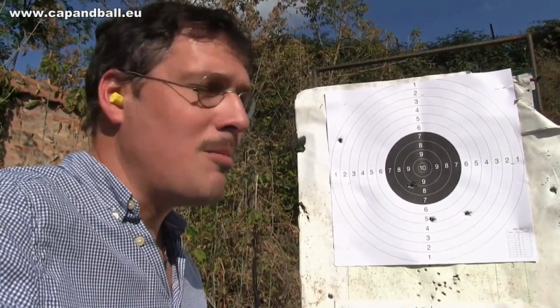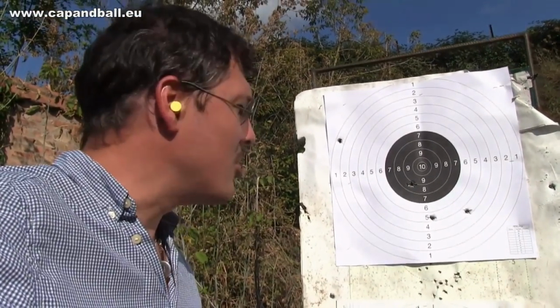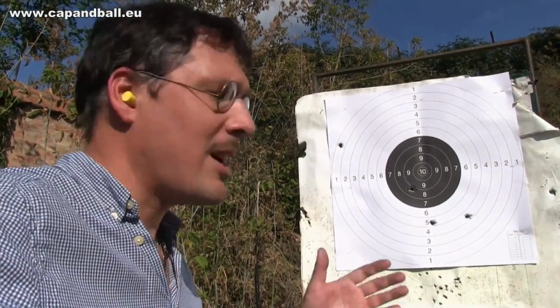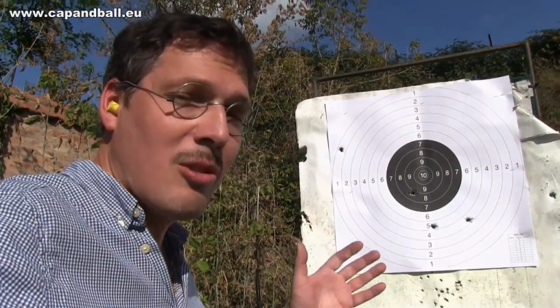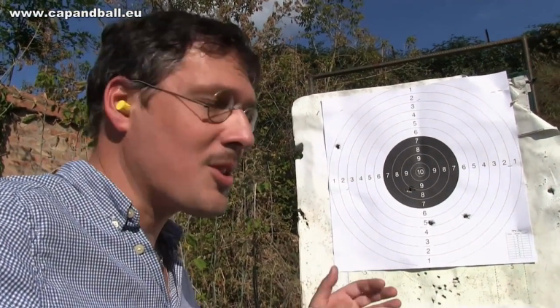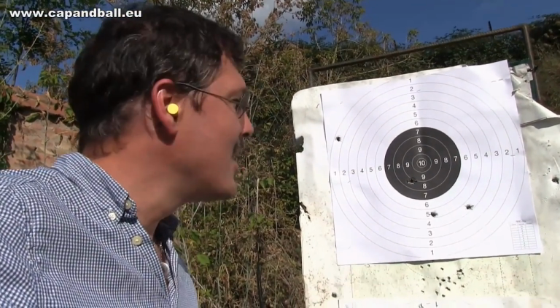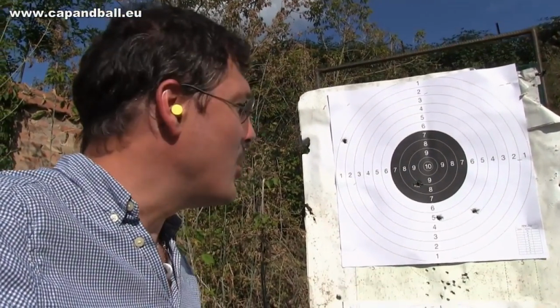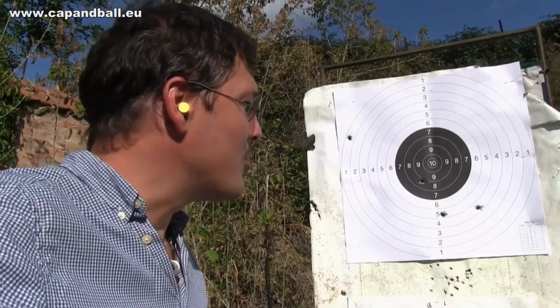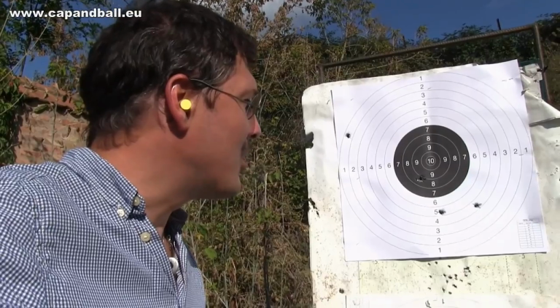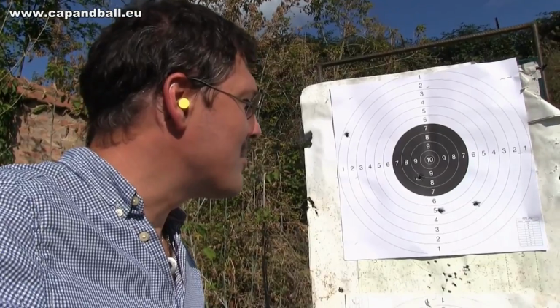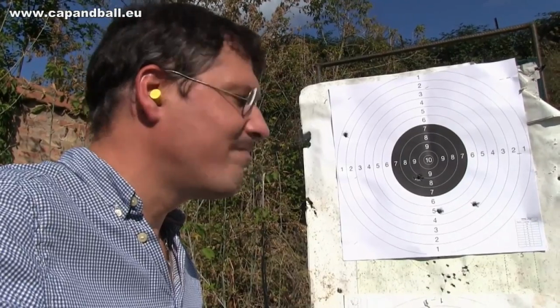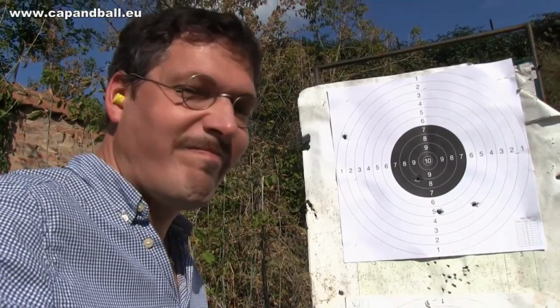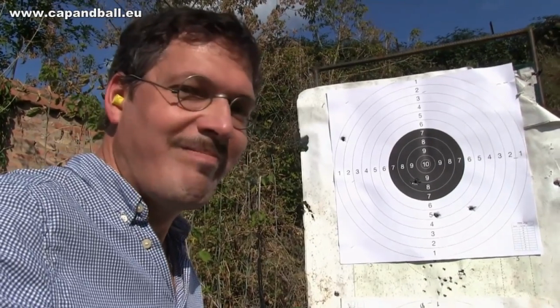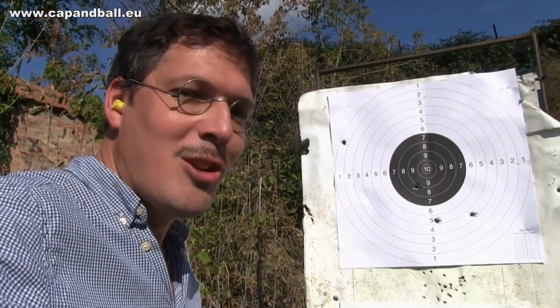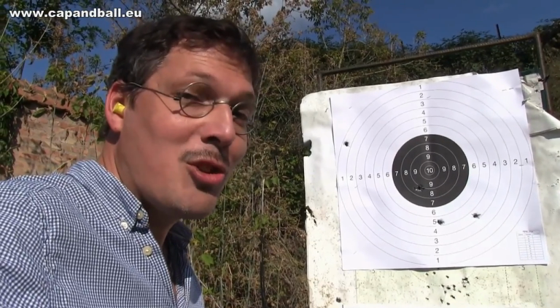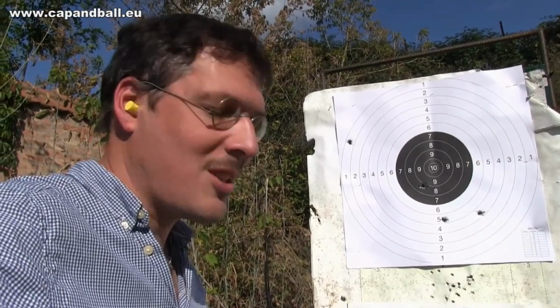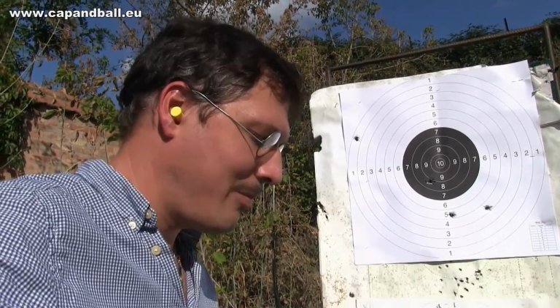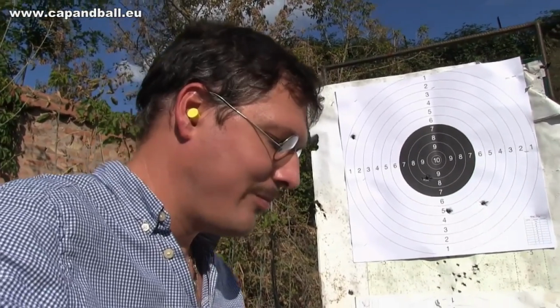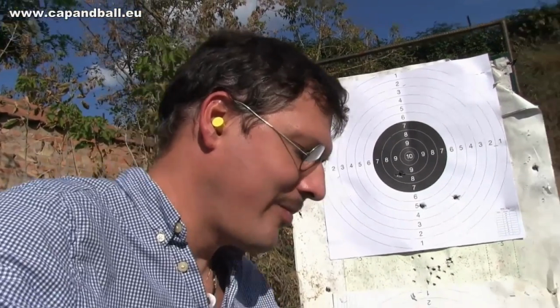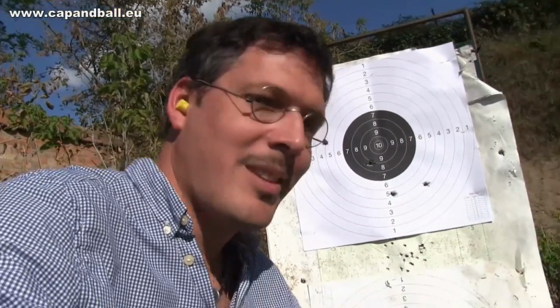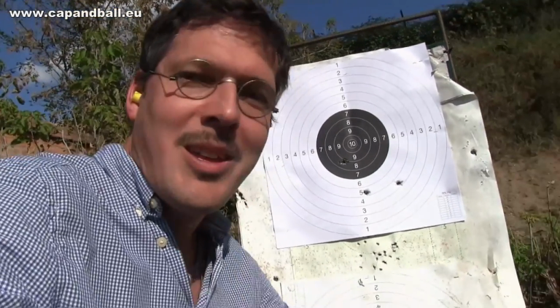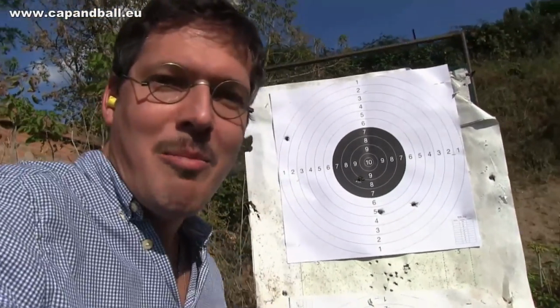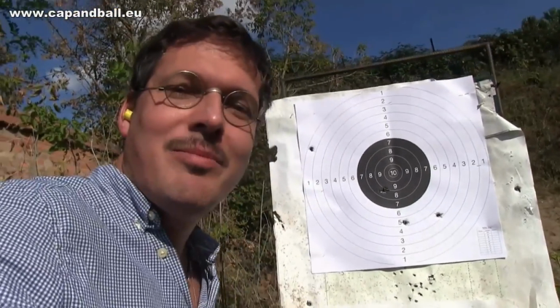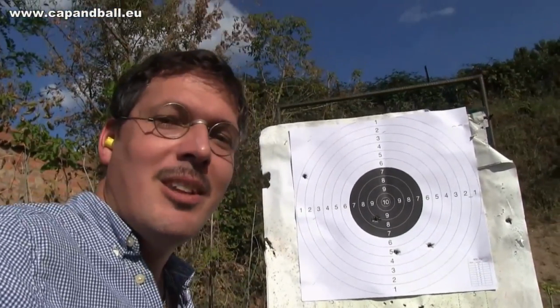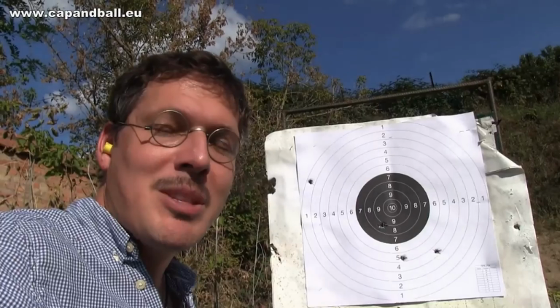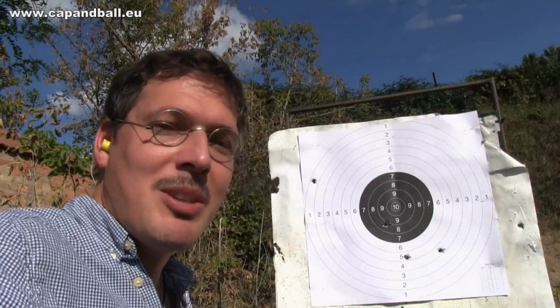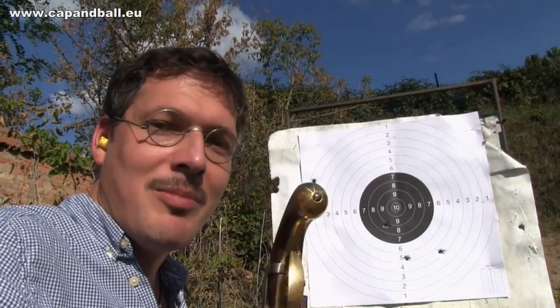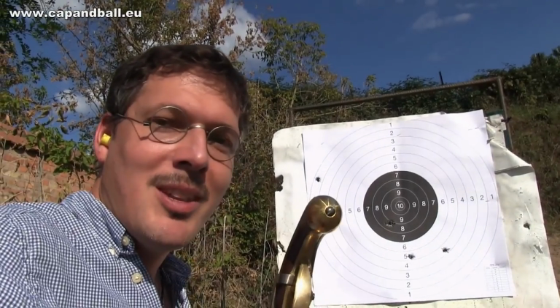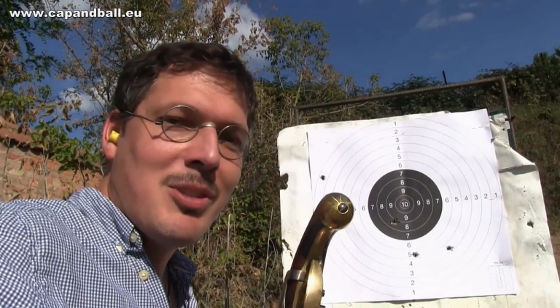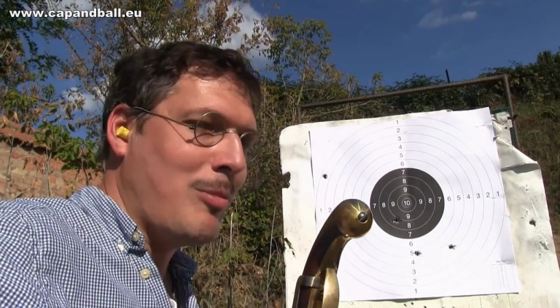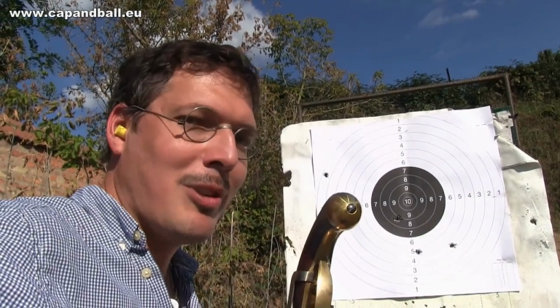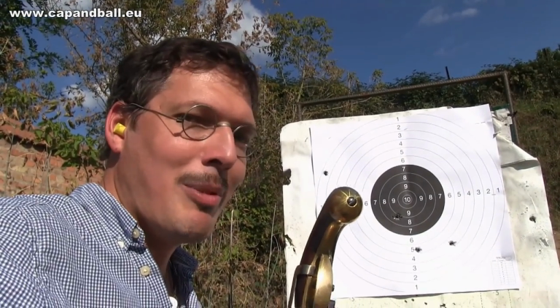Just imagine you're riding your horse and you want to shoot like this — no chance at all. But if the pistol is empty, you still have a beautiful club.